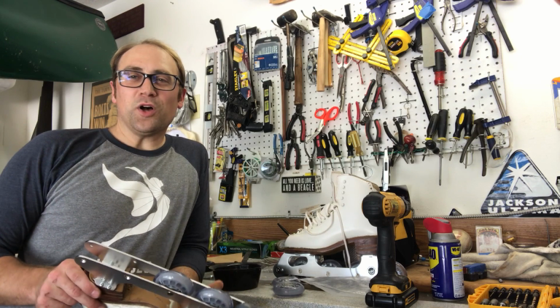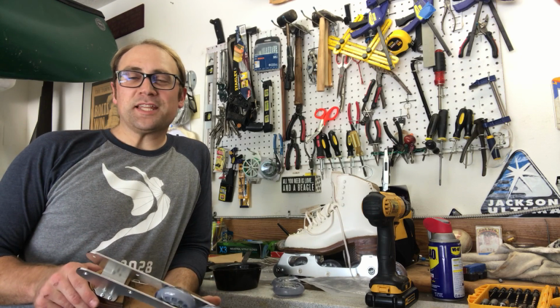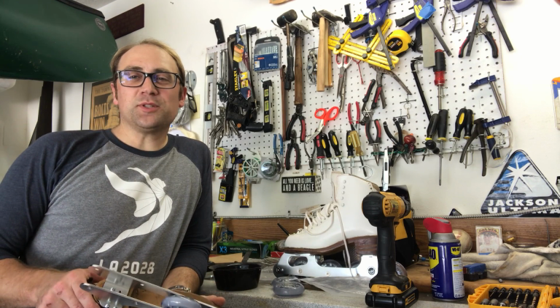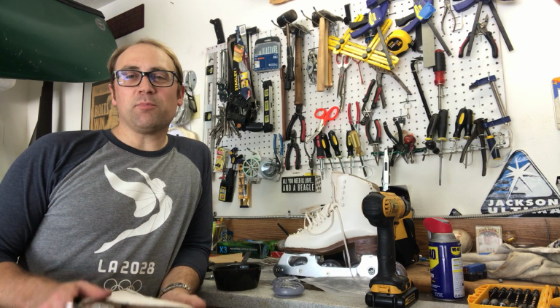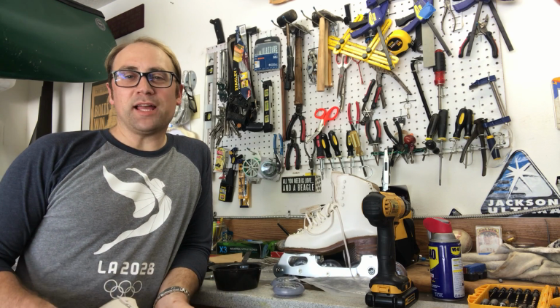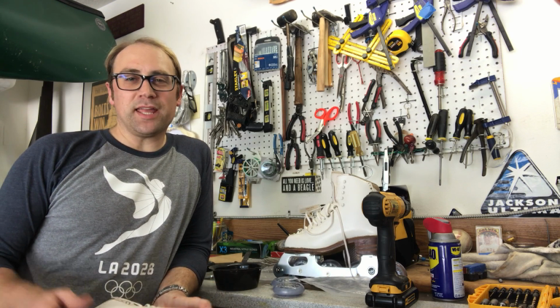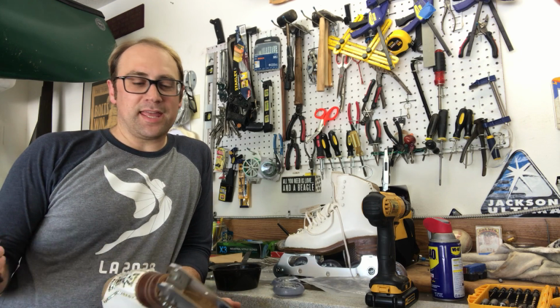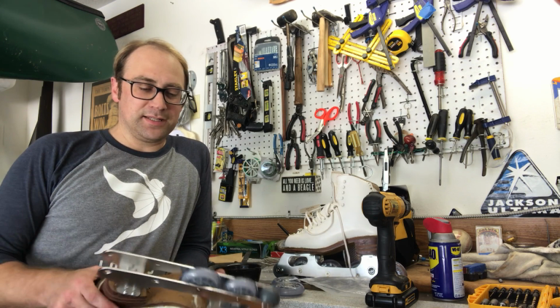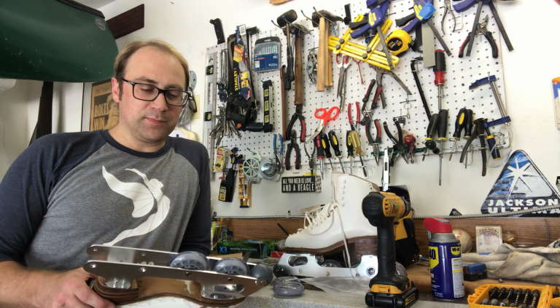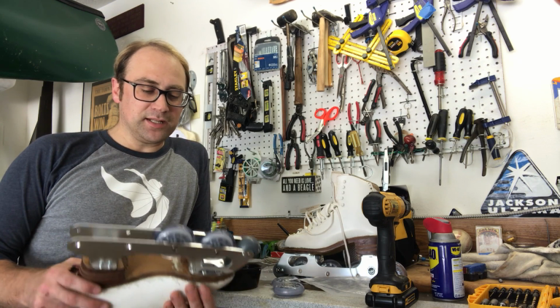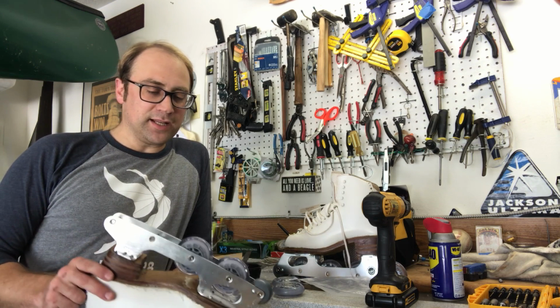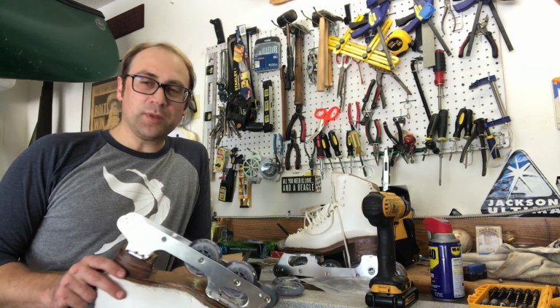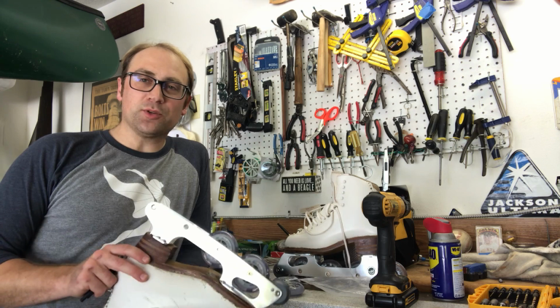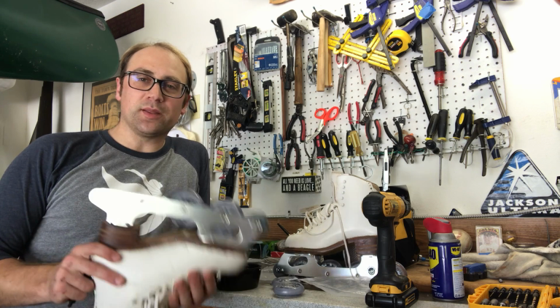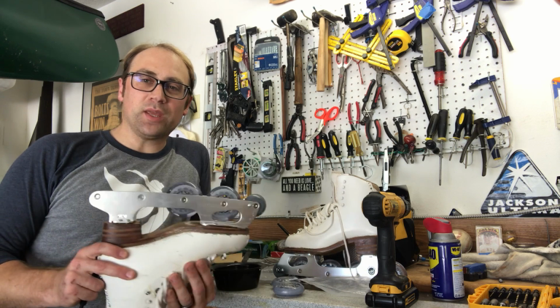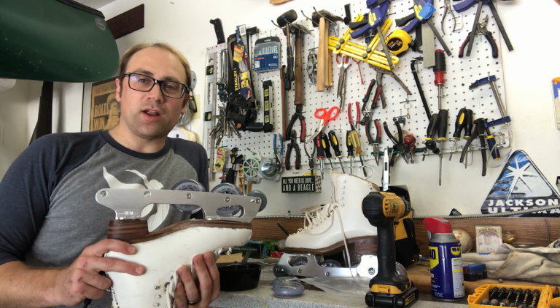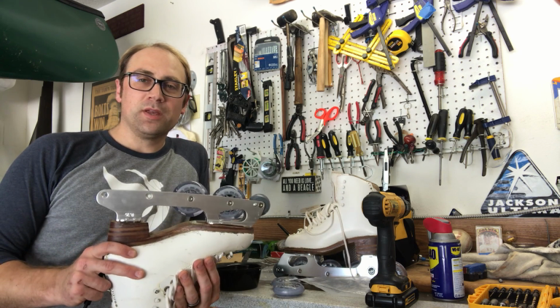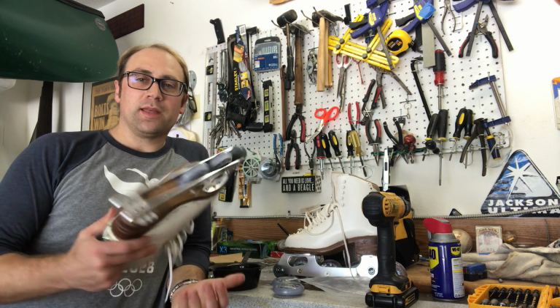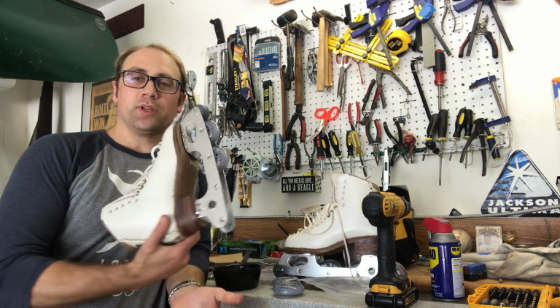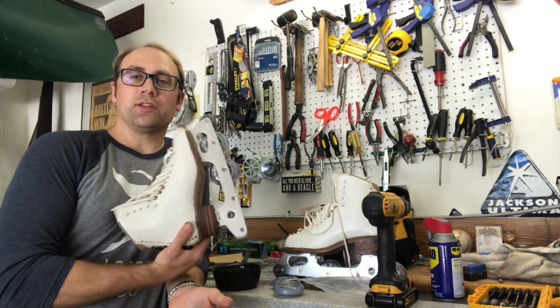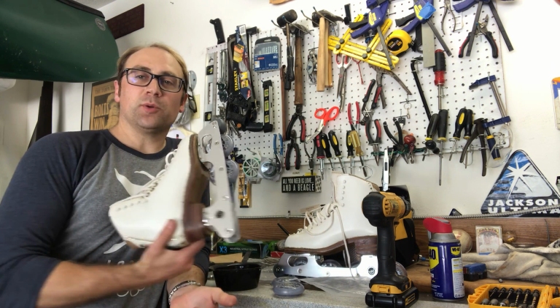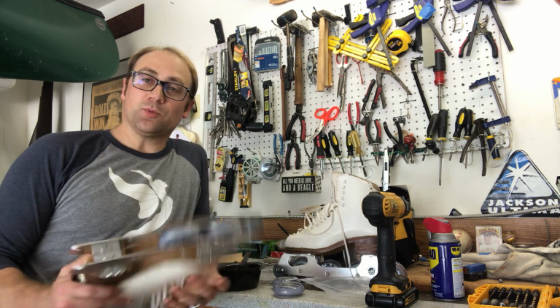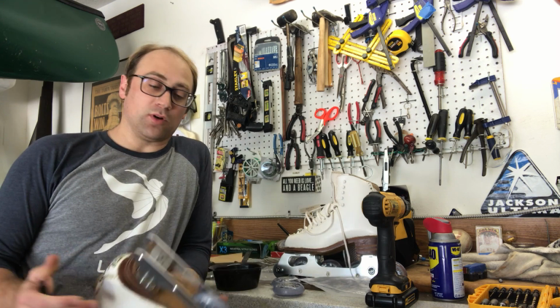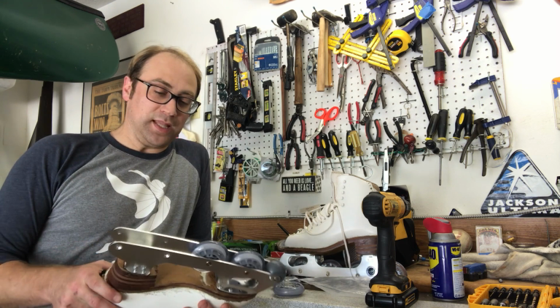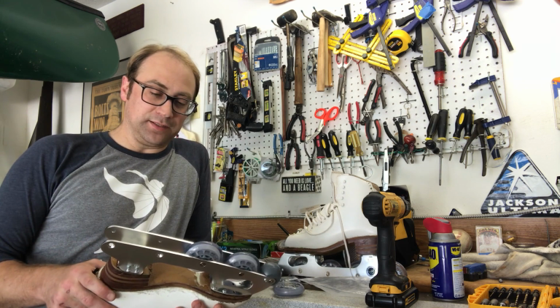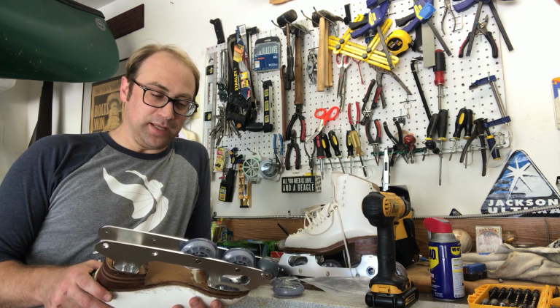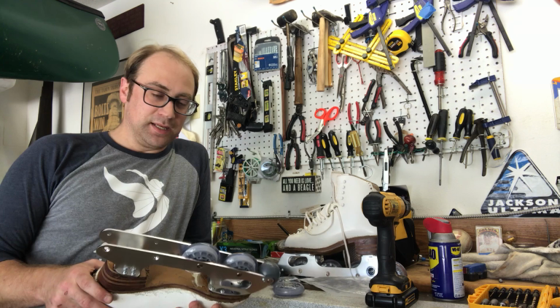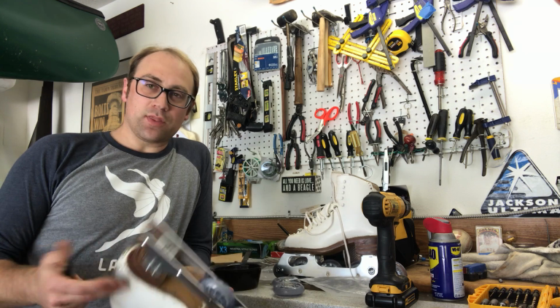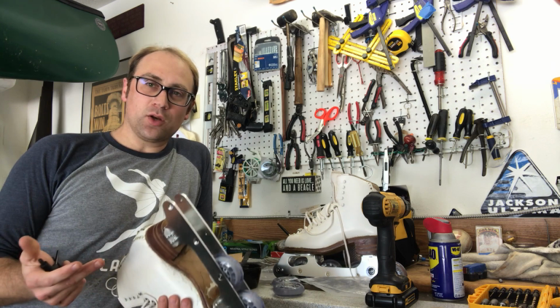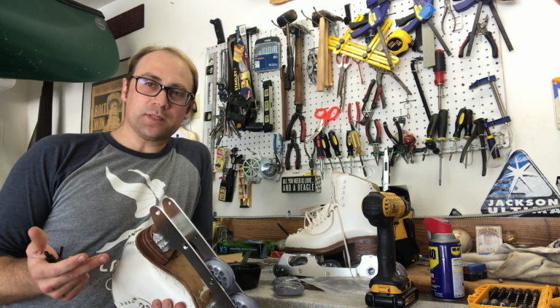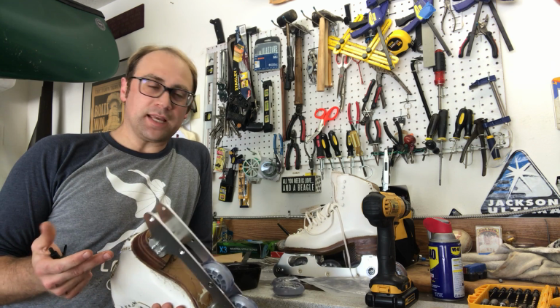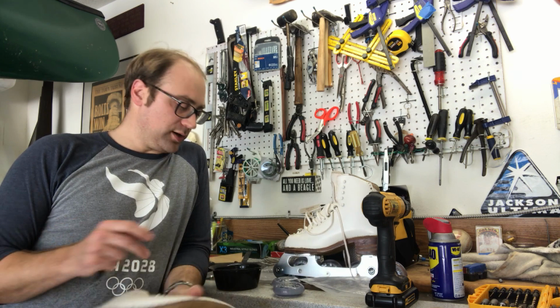Welcome to Tech Tuesday. I'm Mark Ladwig and I've been seeing online a lot of people using the pick frame and putting it on their figure boots while we're all waylaid a little bit, so I thought I'd go over some of the tech for it.